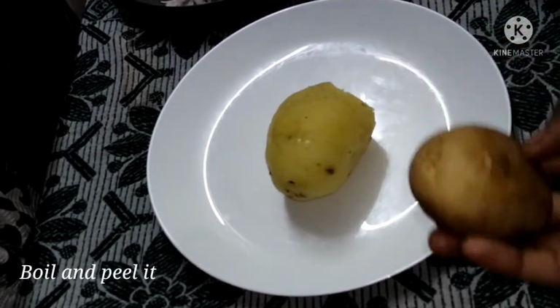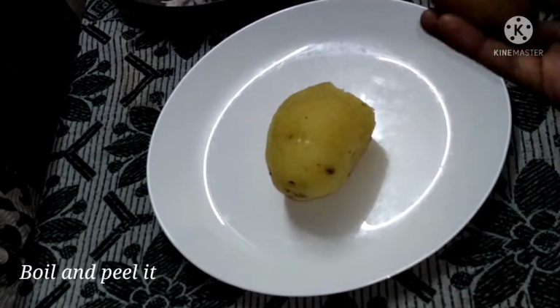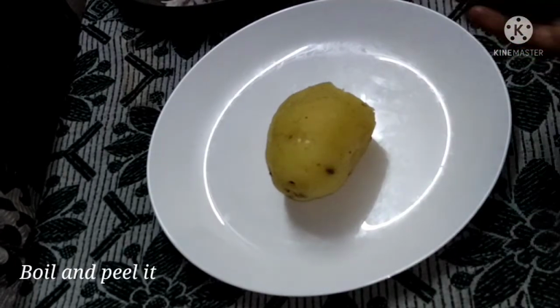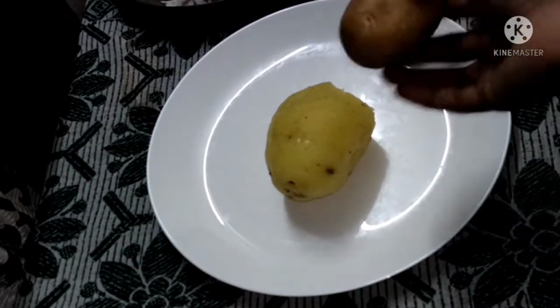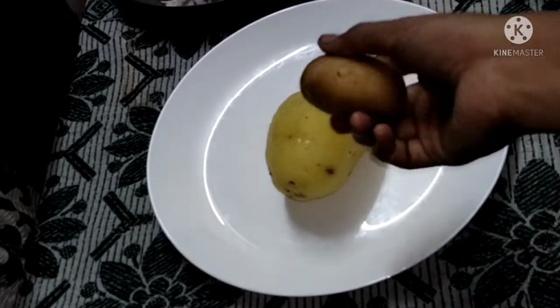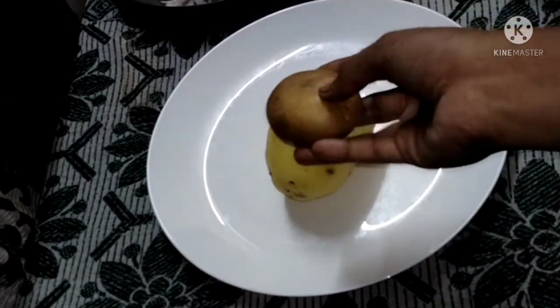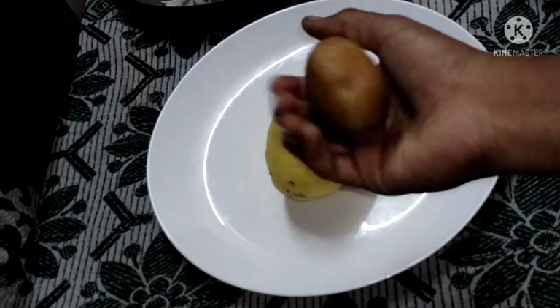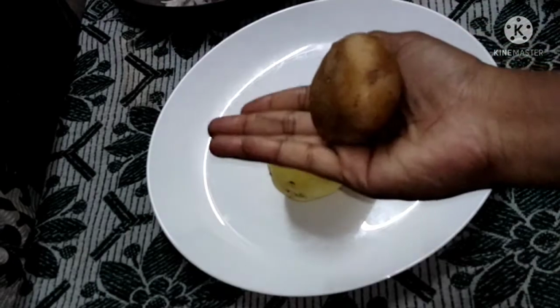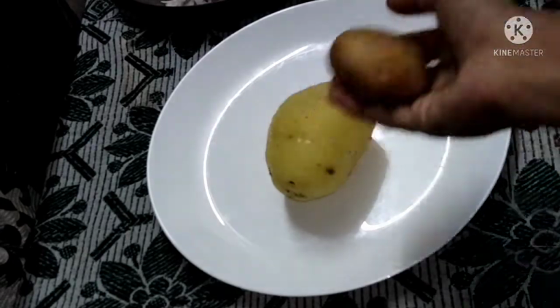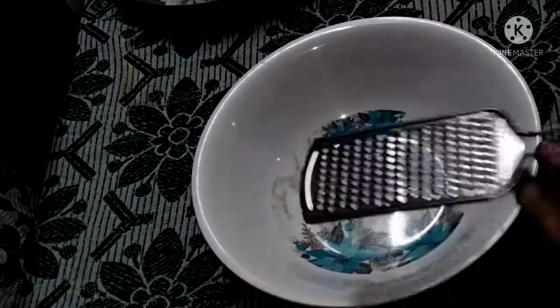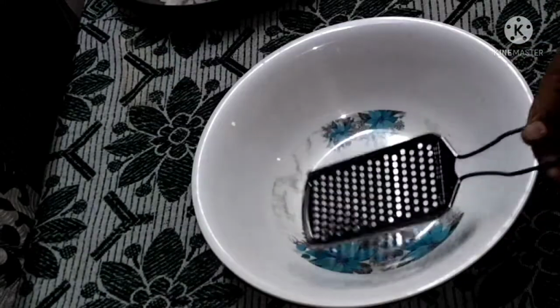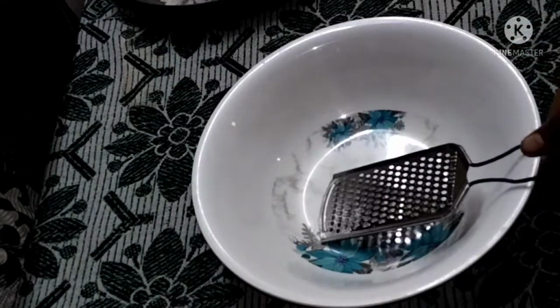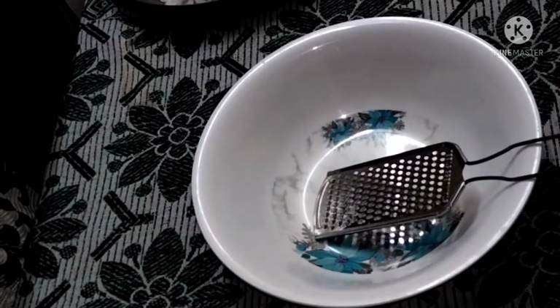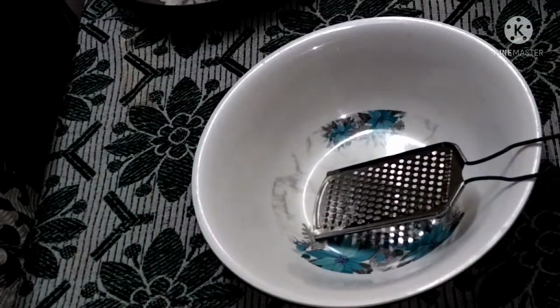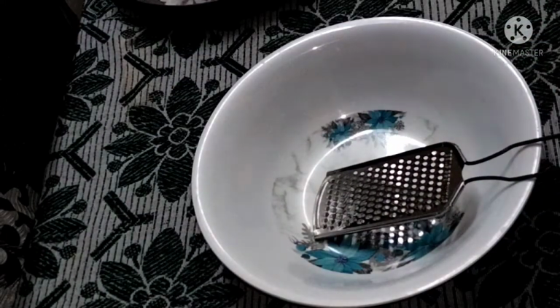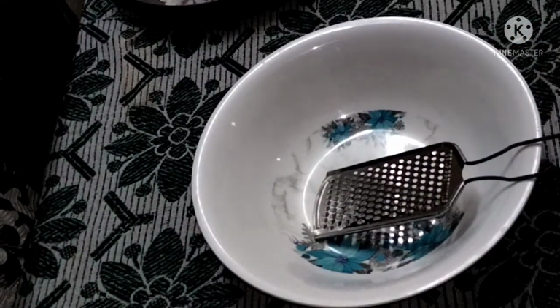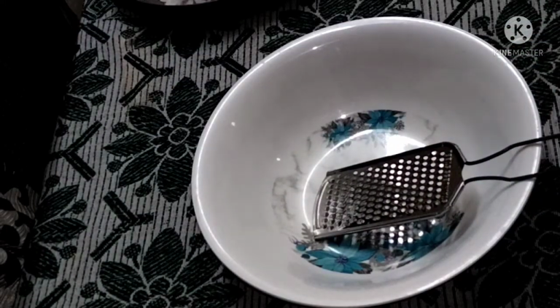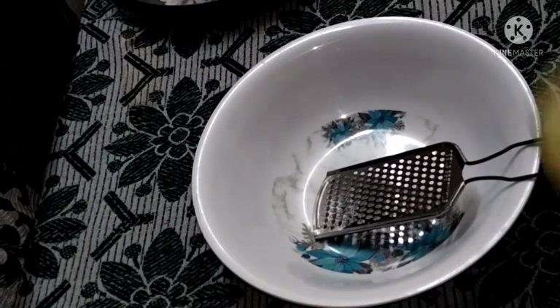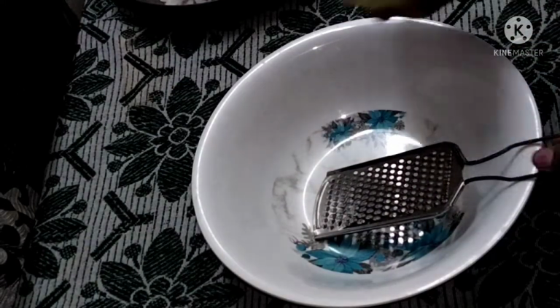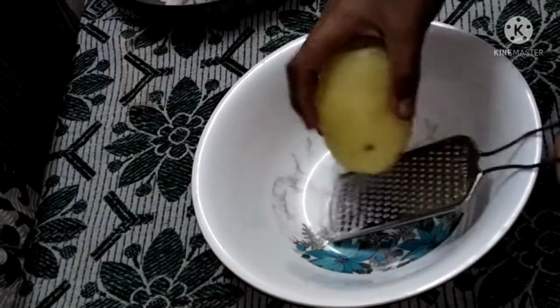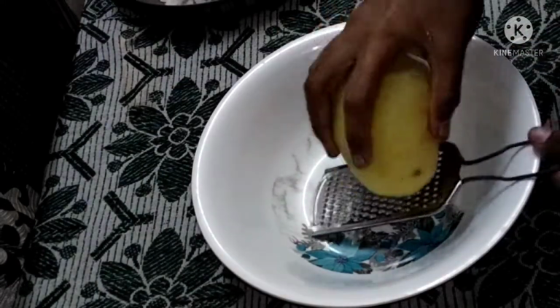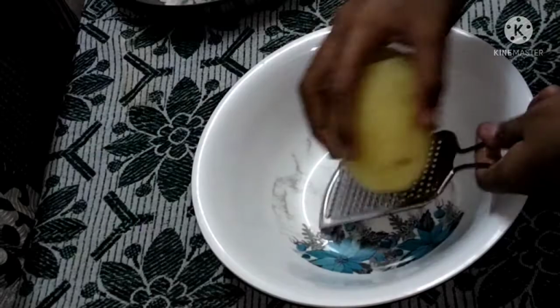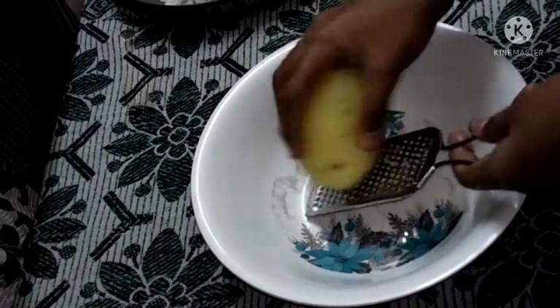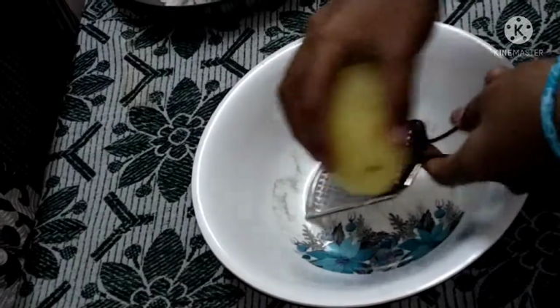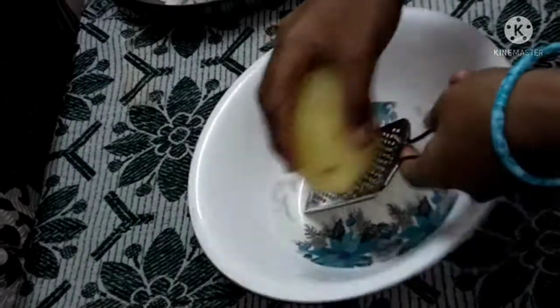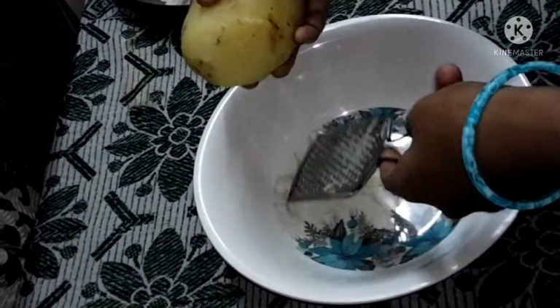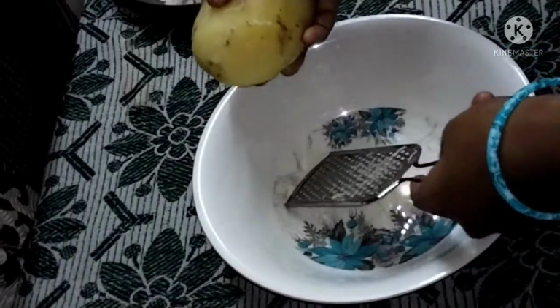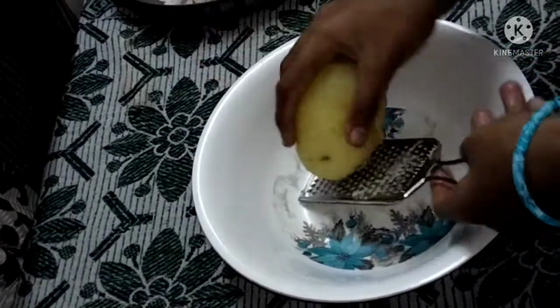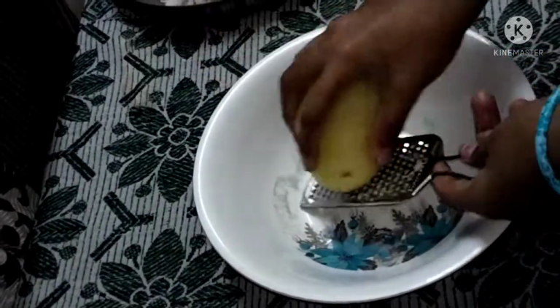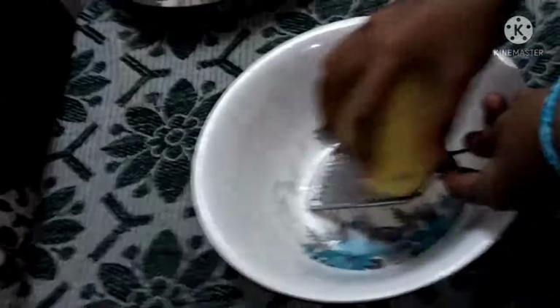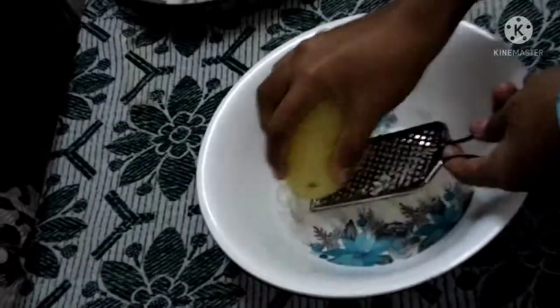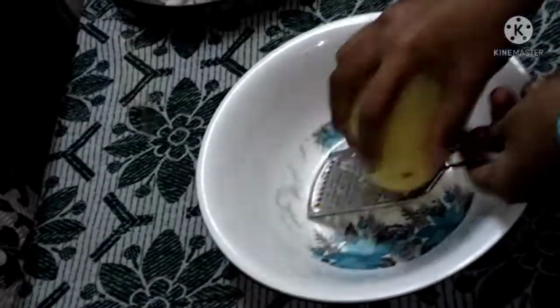Then the potato is cooked and peeled. Now I am going to show you the potato — turn to cook and add the potato.